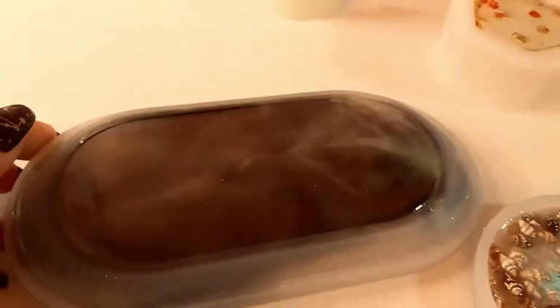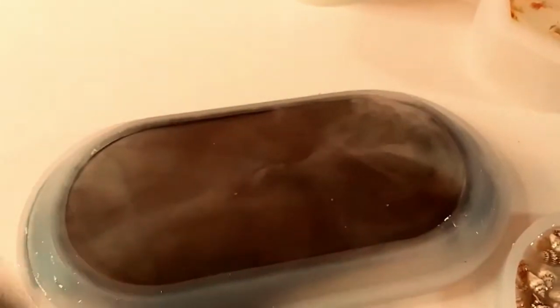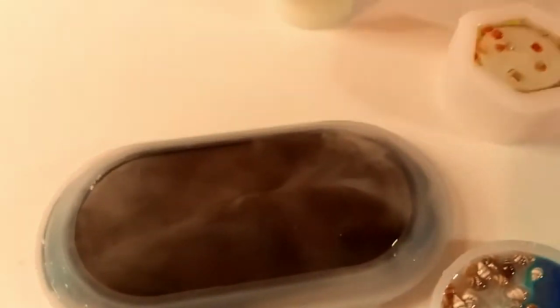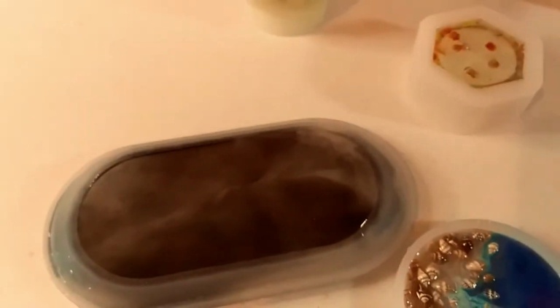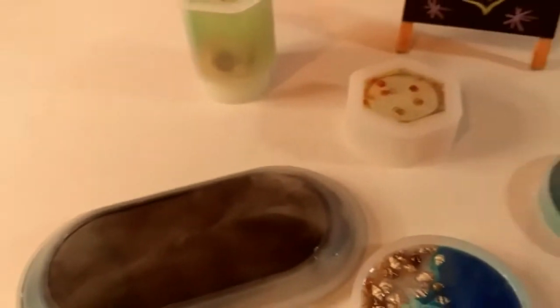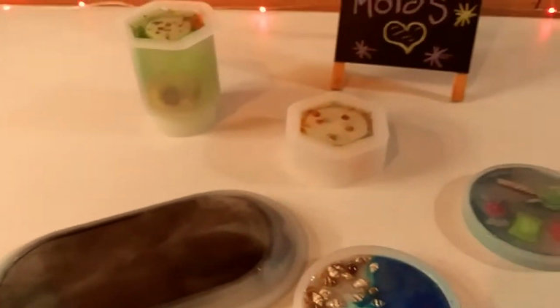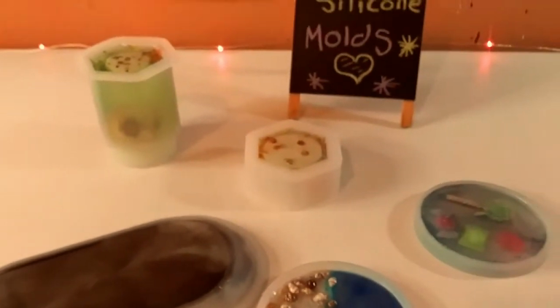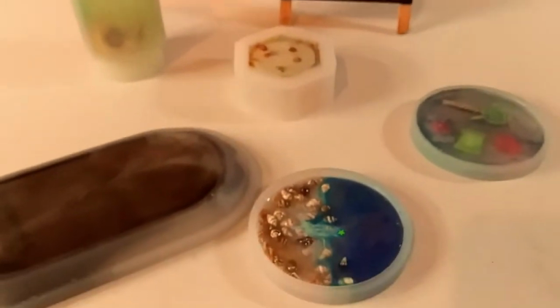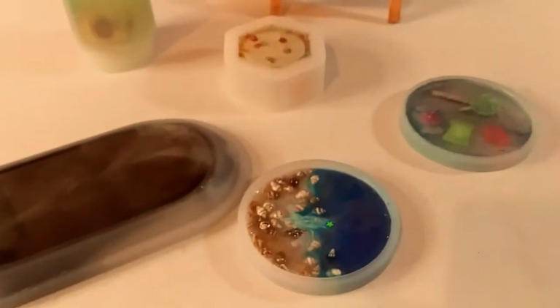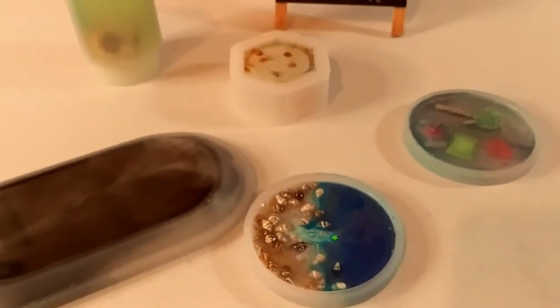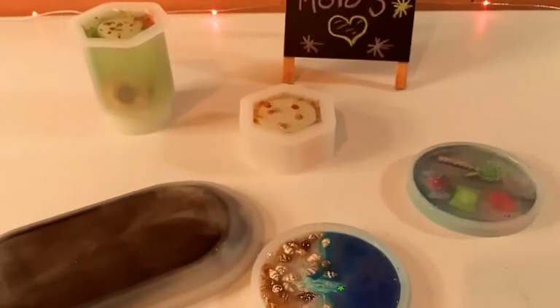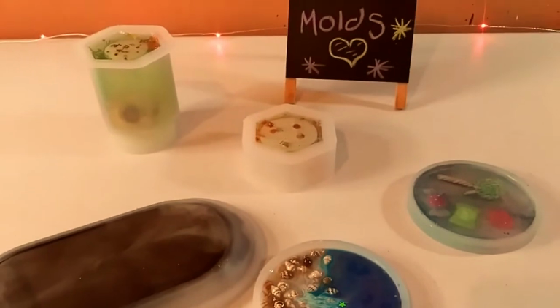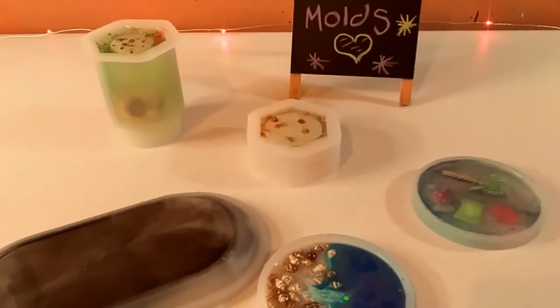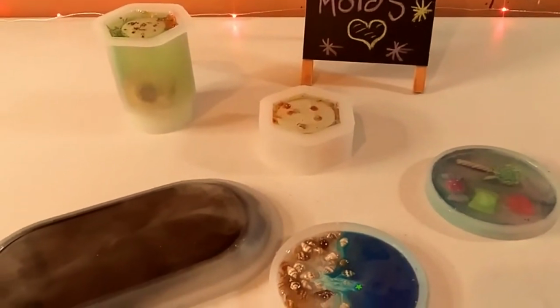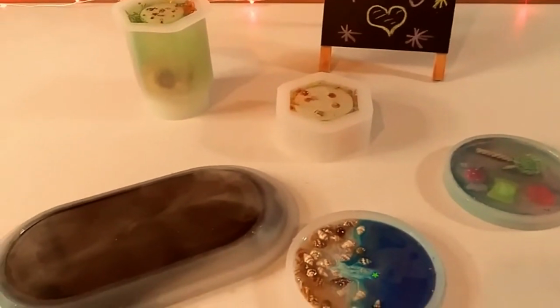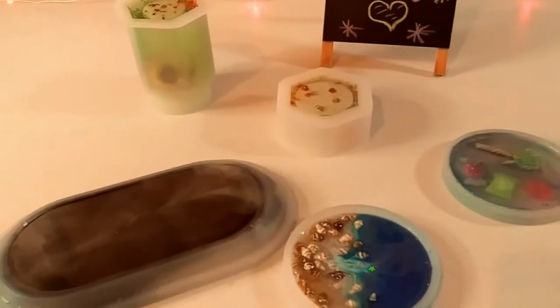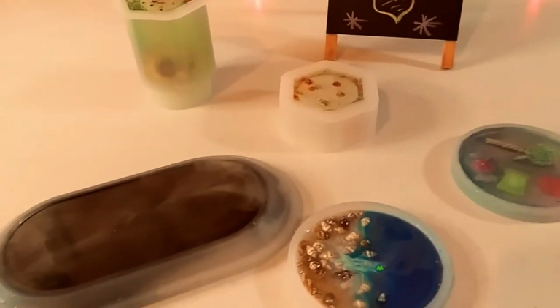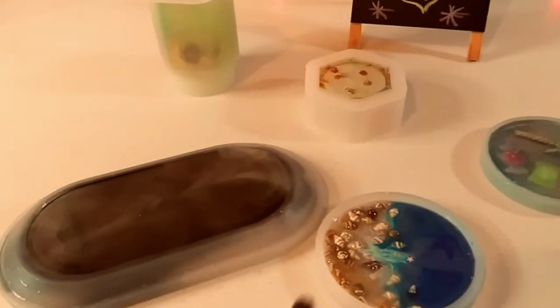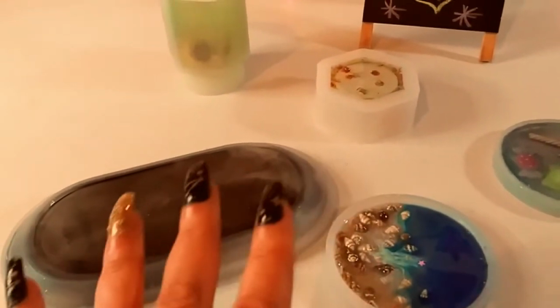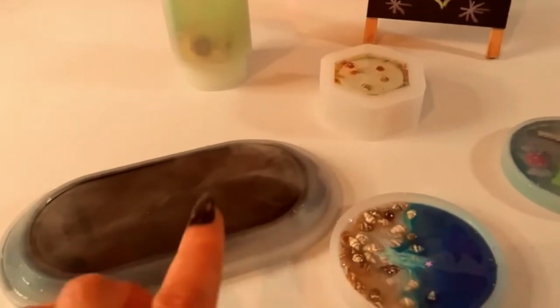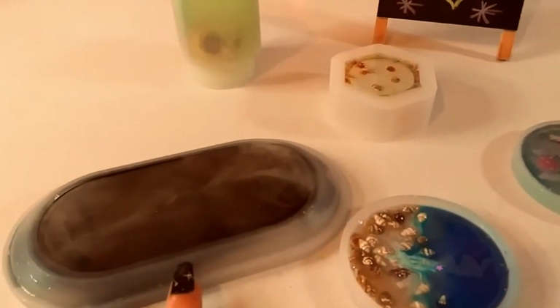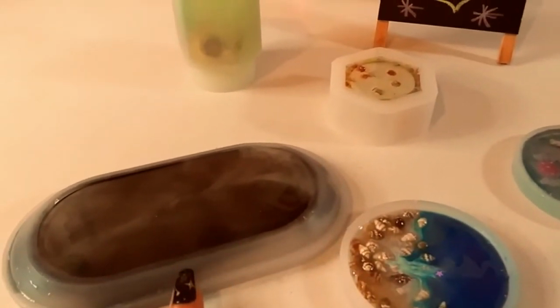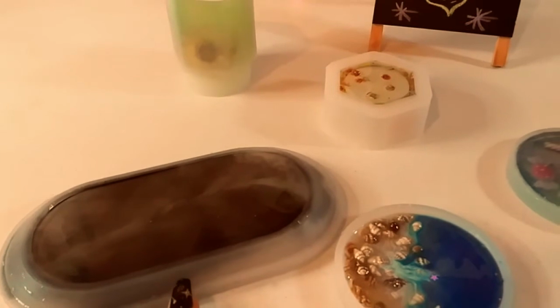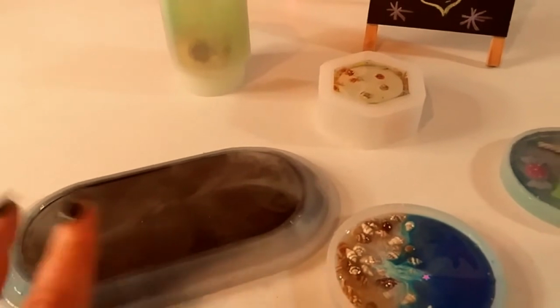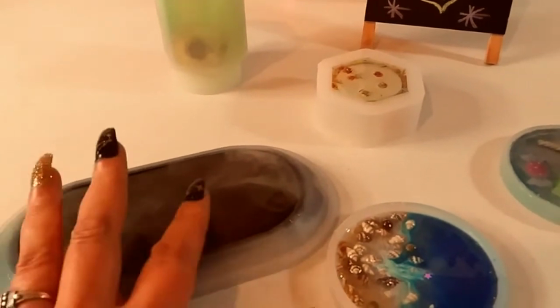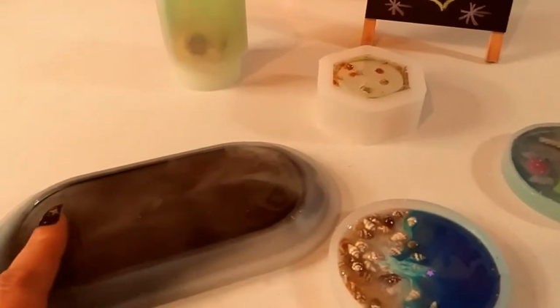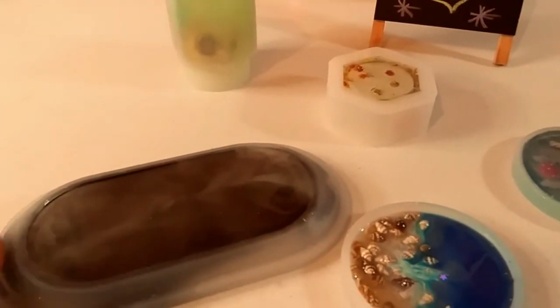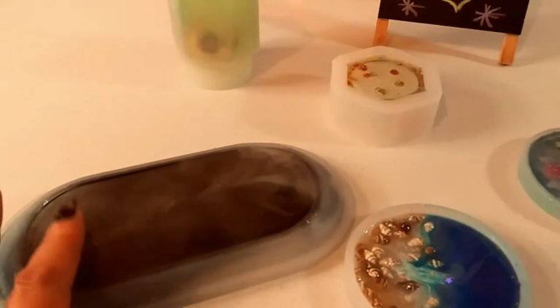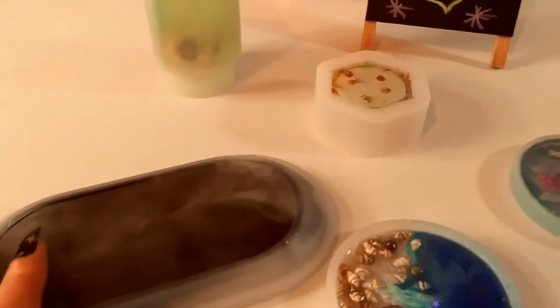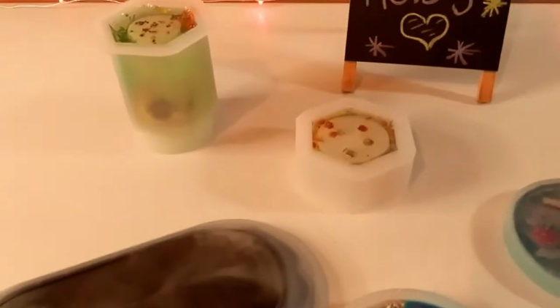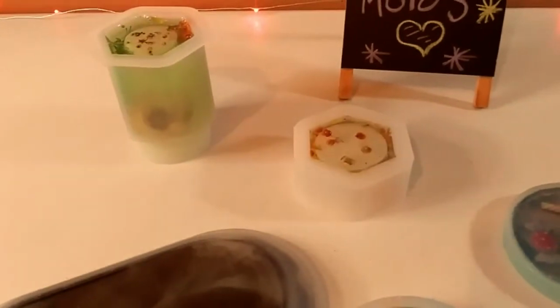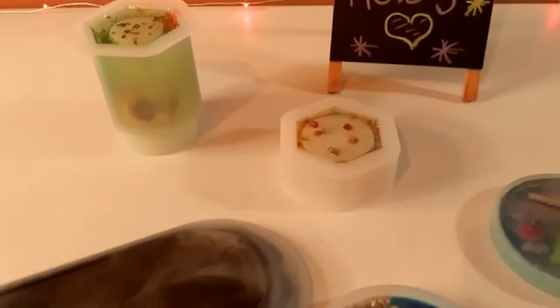This needs a little more time to cure. So I am going to leave it, let it sit for a little while longer, let it cure, and then we're going to unmold it.